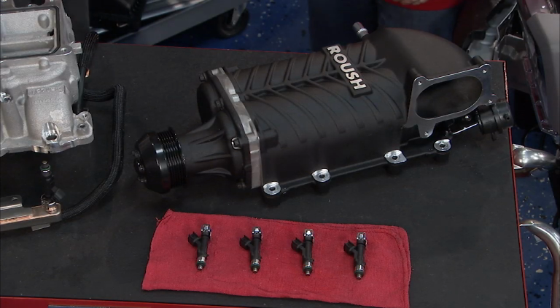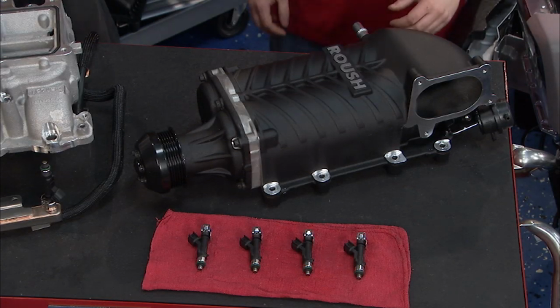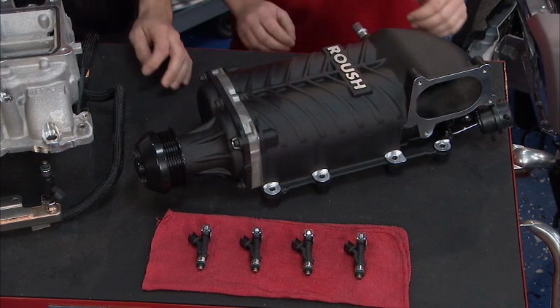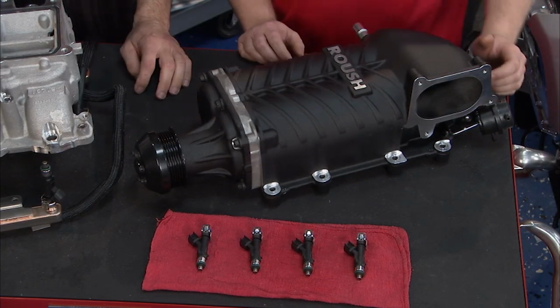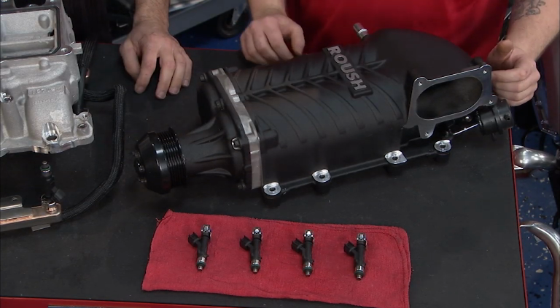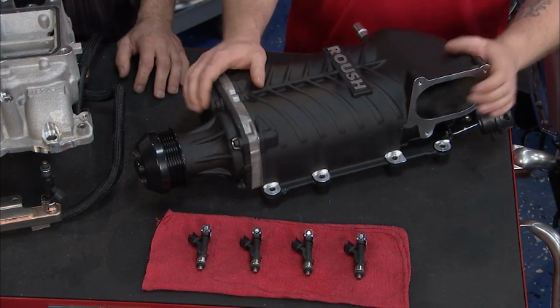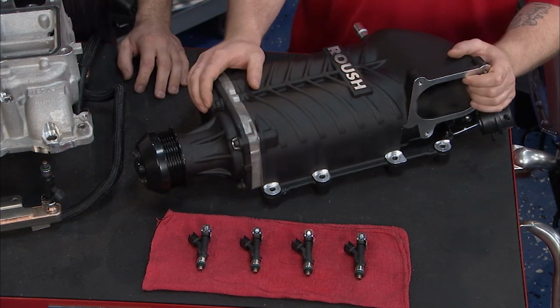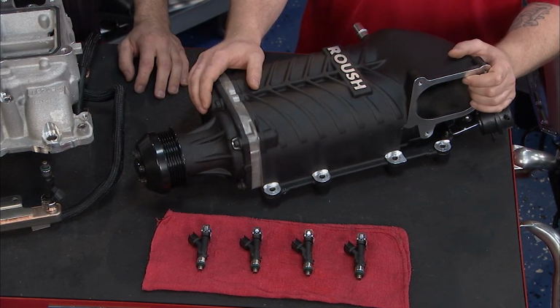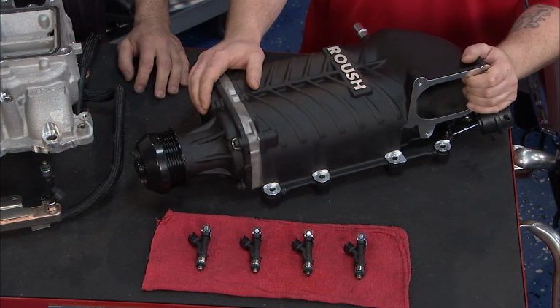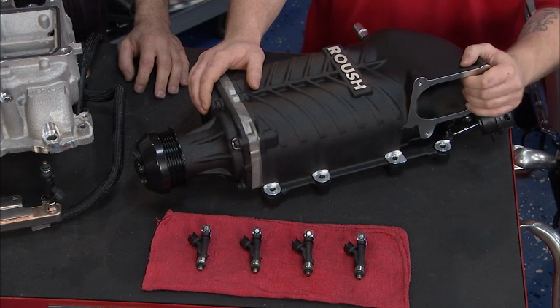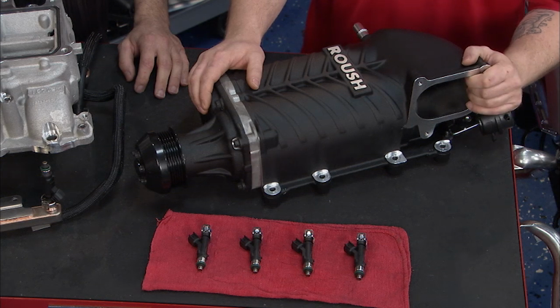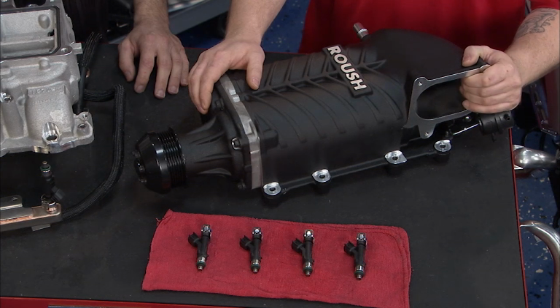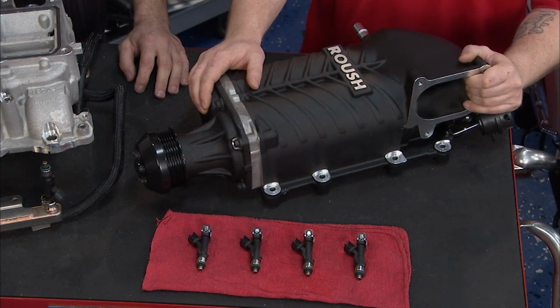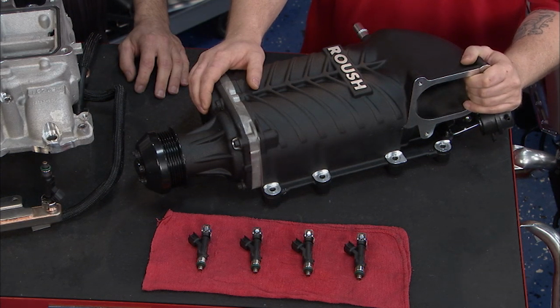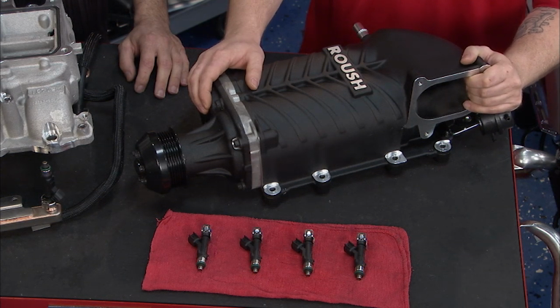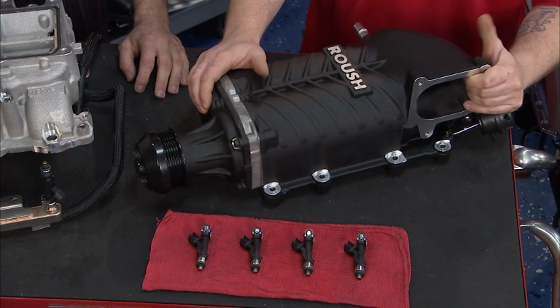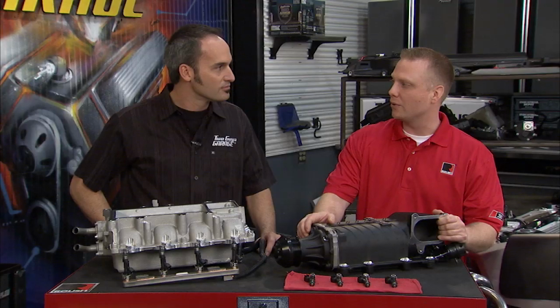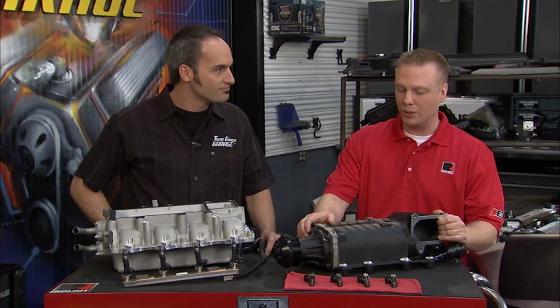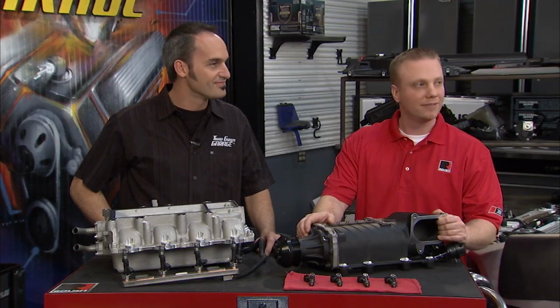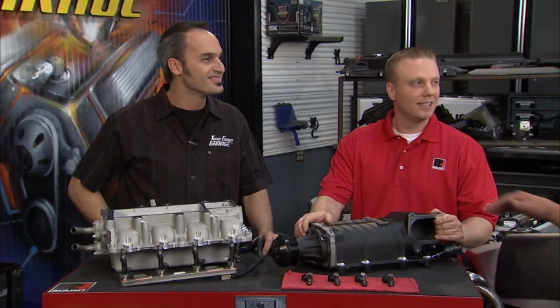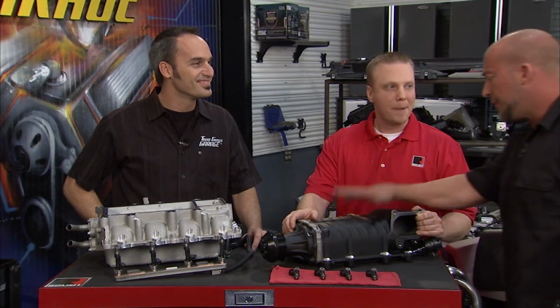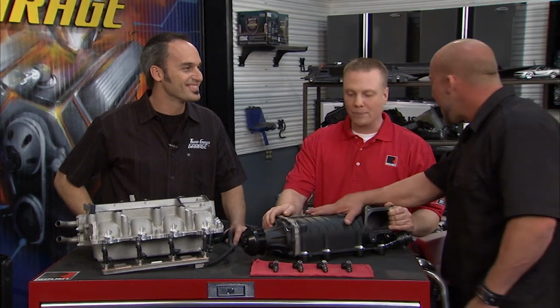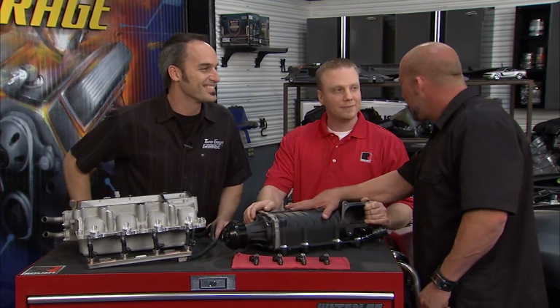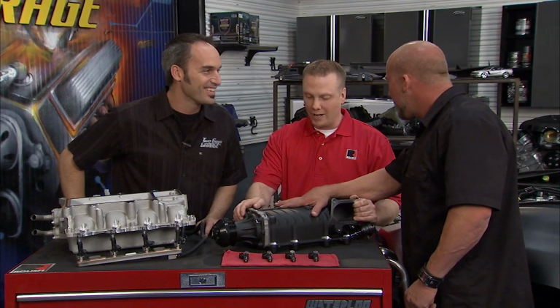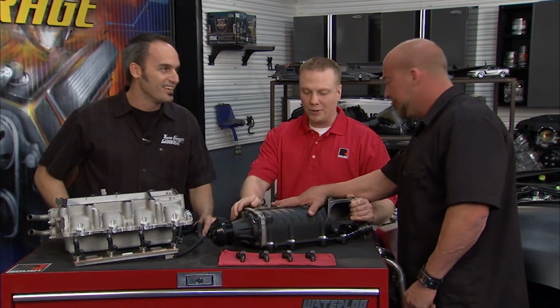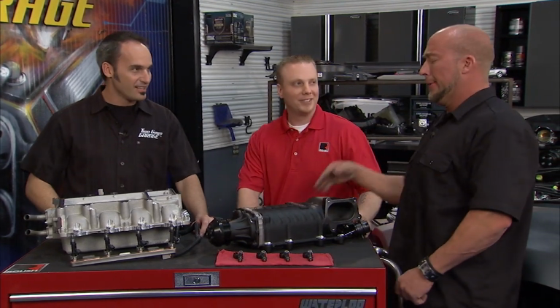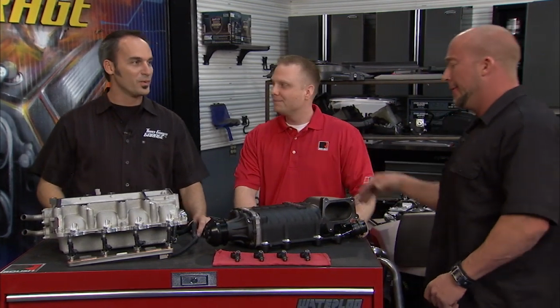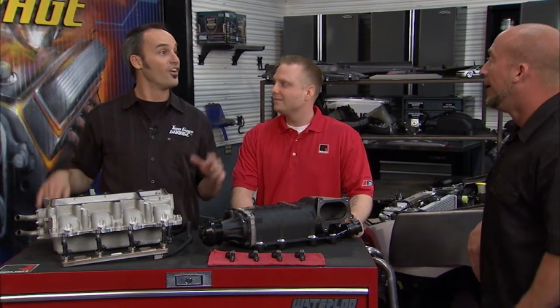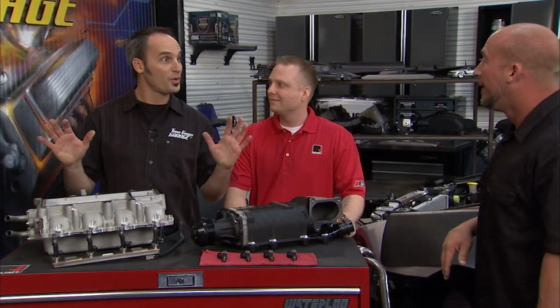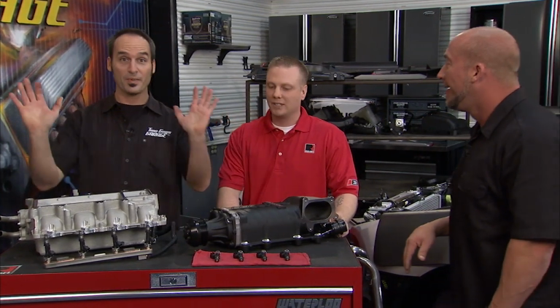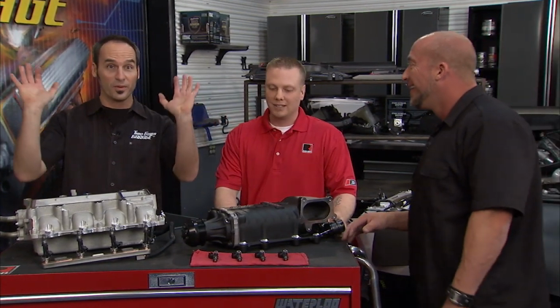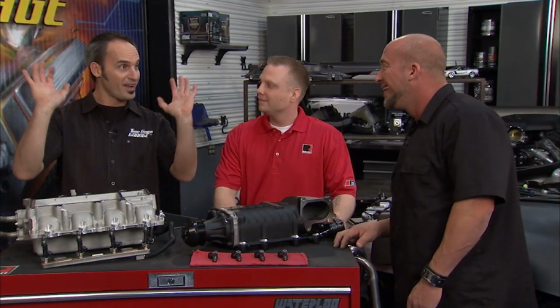Yep, out with the factory and onto our 2300 series kit — TVS. Capable of 6 to 8 pounds of boost, making about 540 ponies. Shut the front door — 540 horsepower? That's right, 540 ponies. That's 130 horsepower more than the factory.